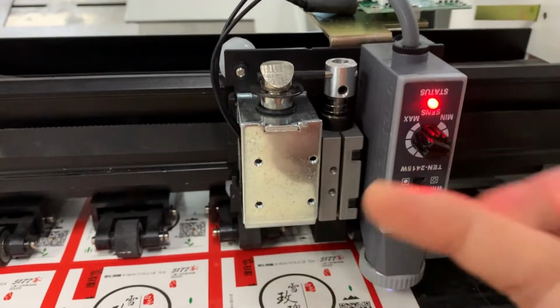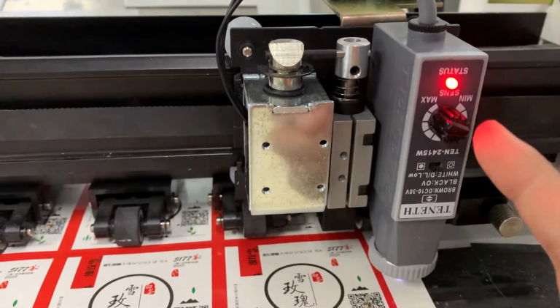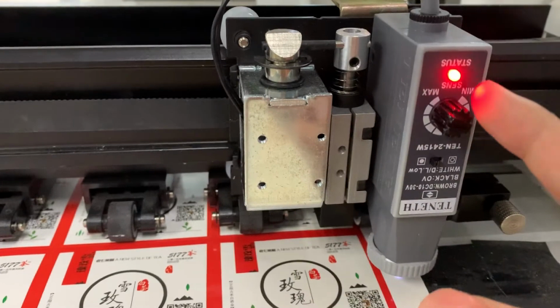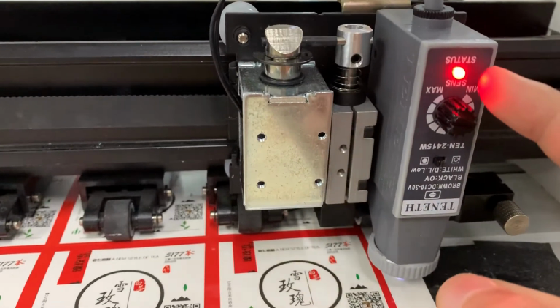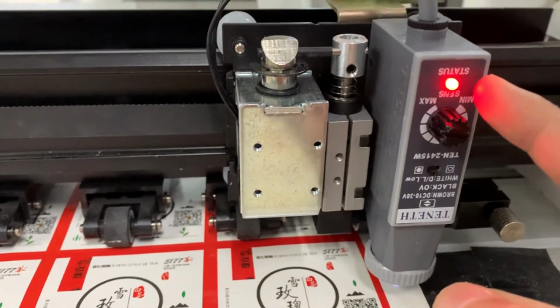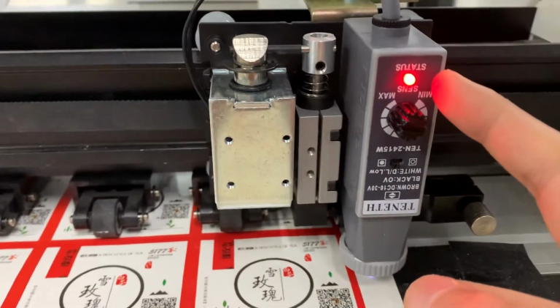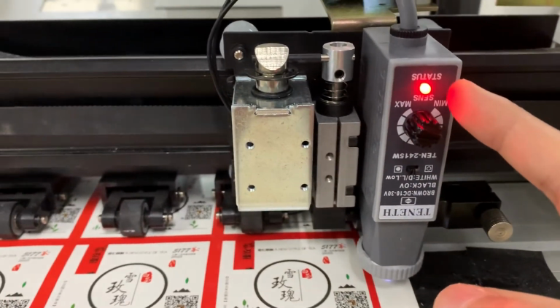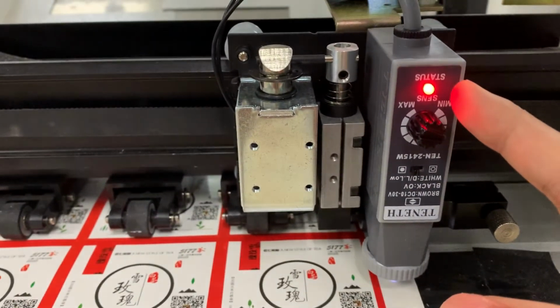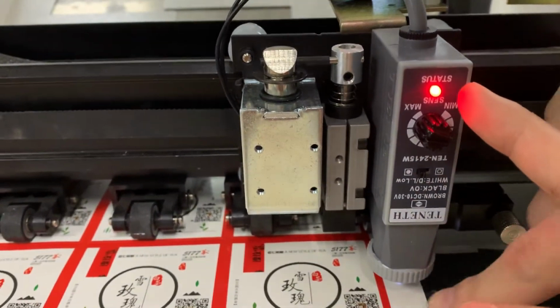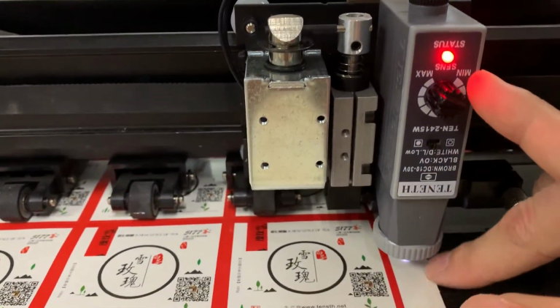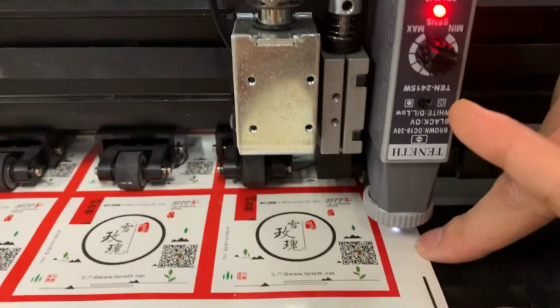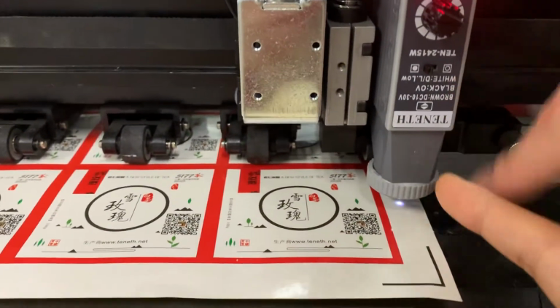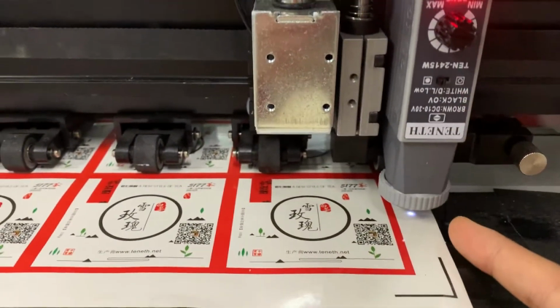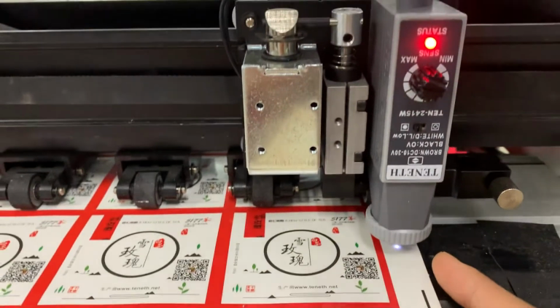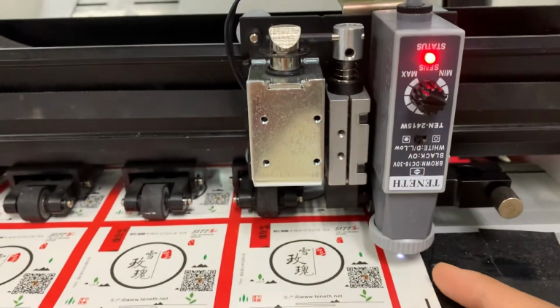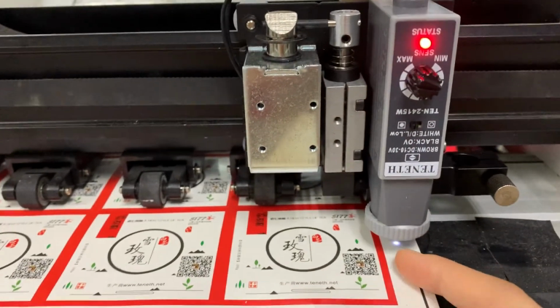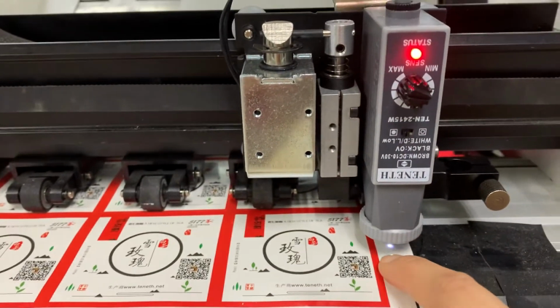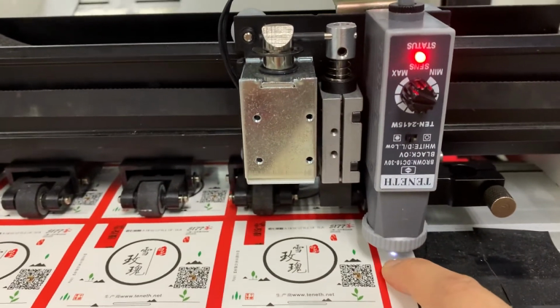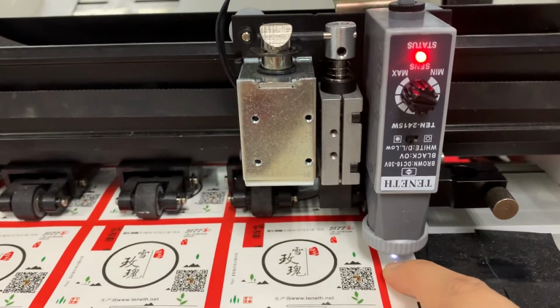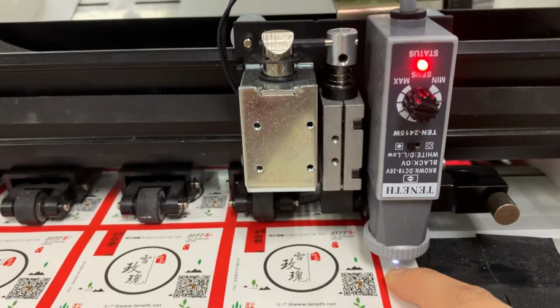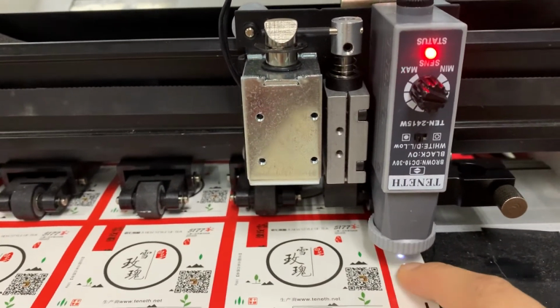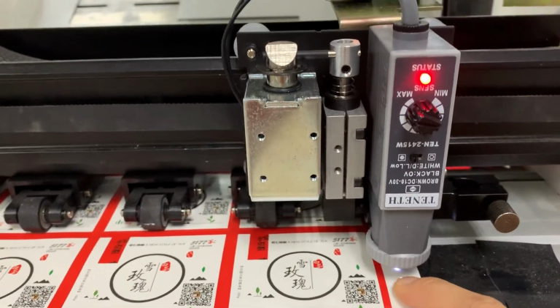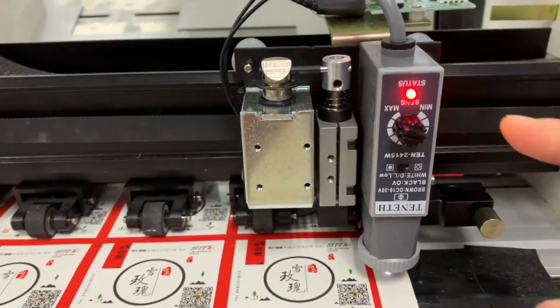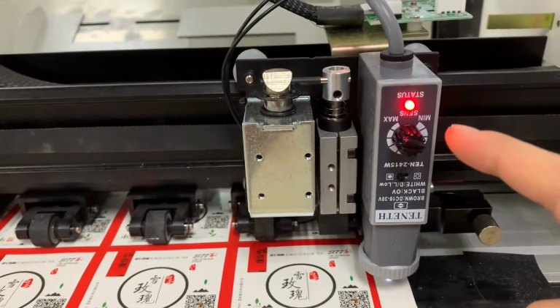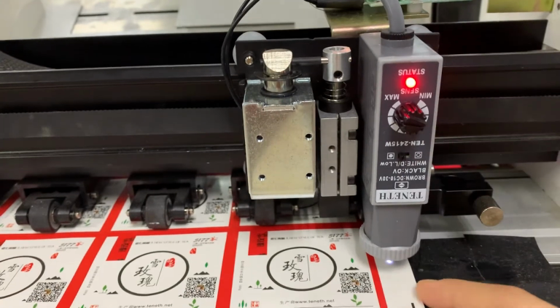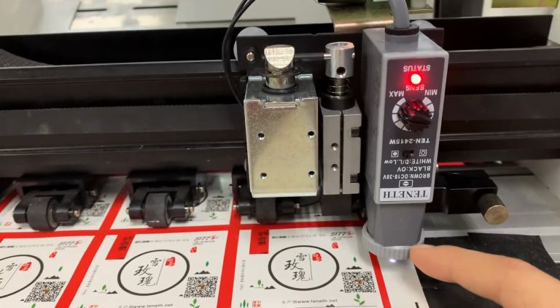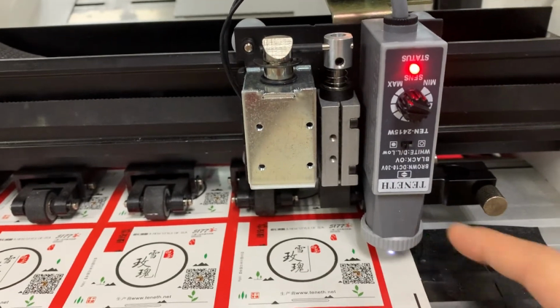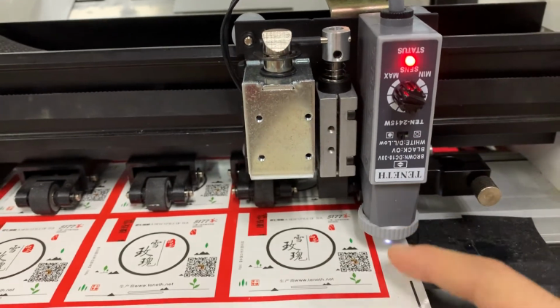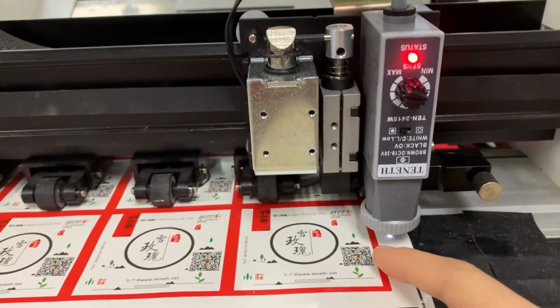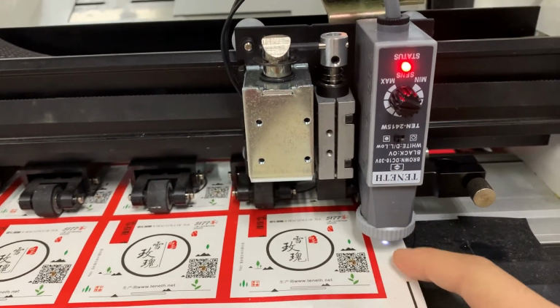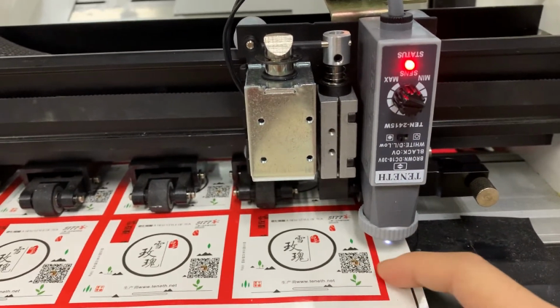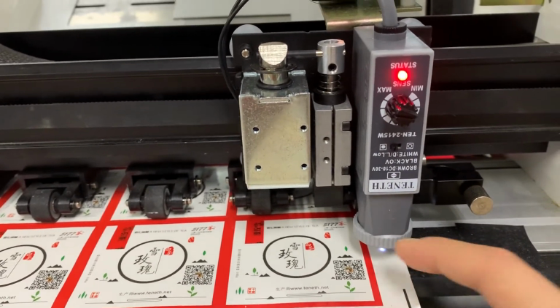Keep twisting until the red light is on and this white dot is on when the carriage is on the blank material.